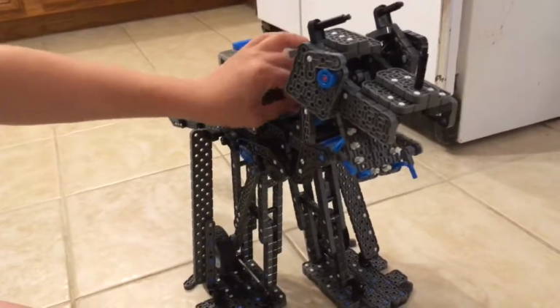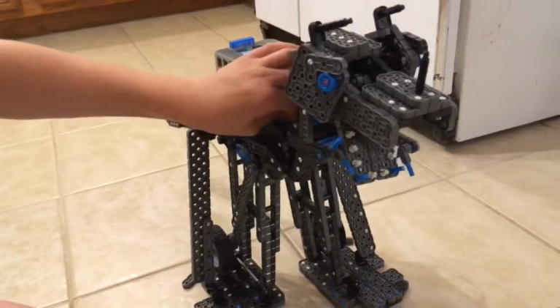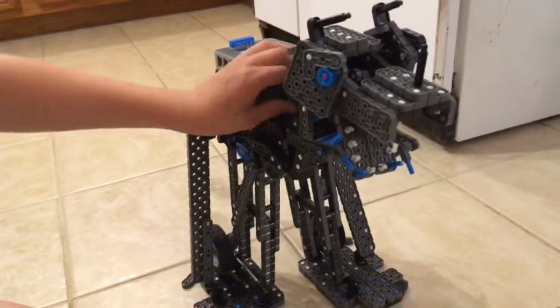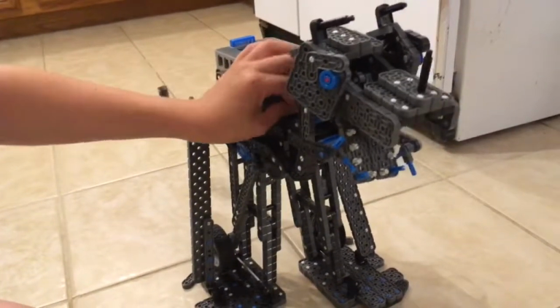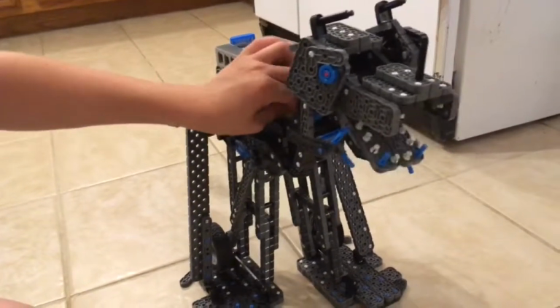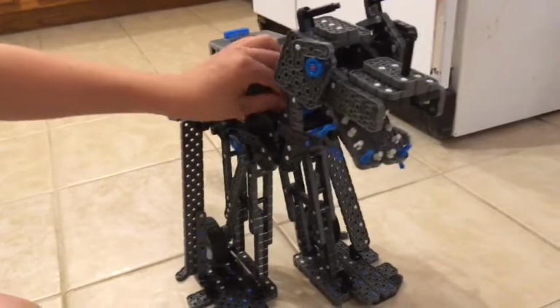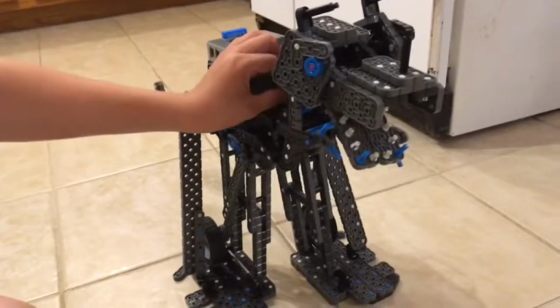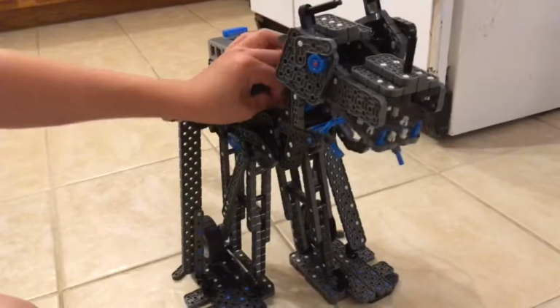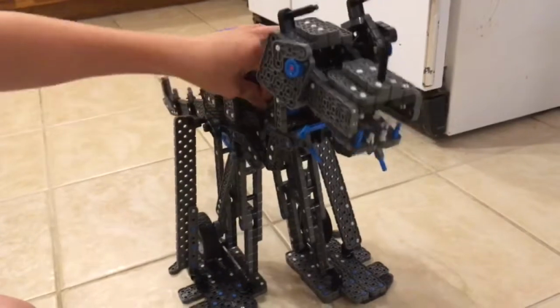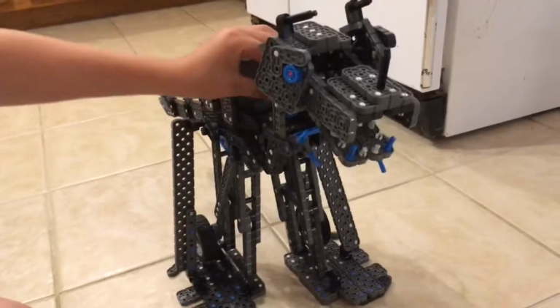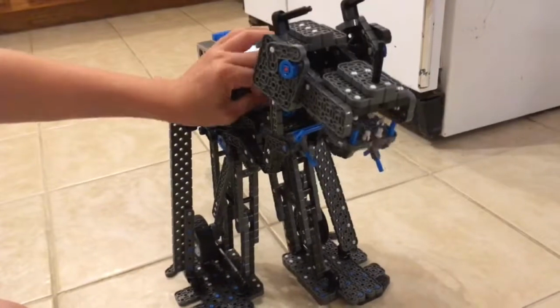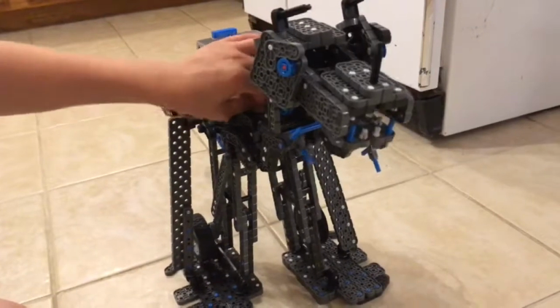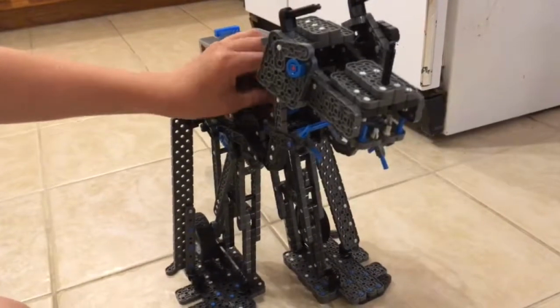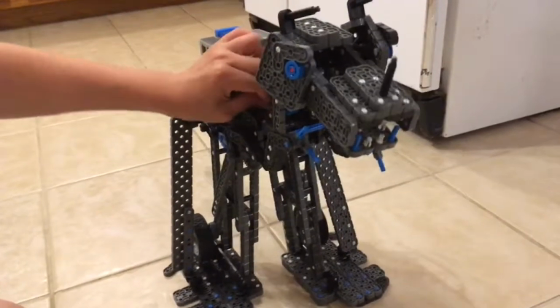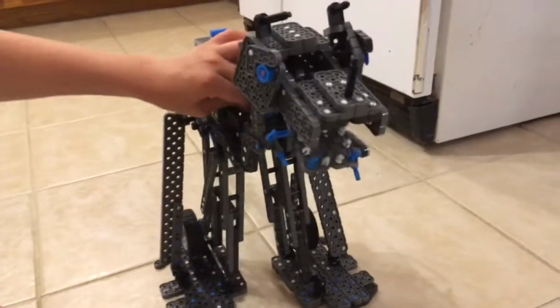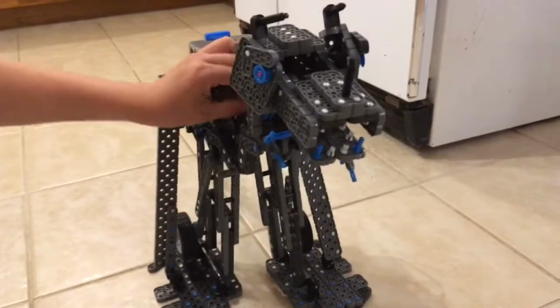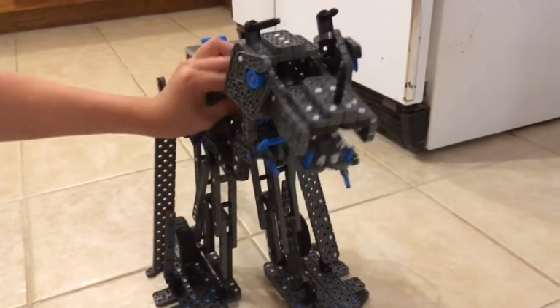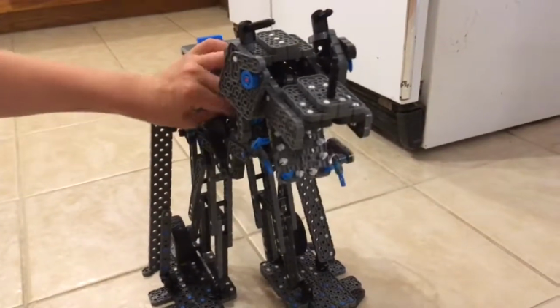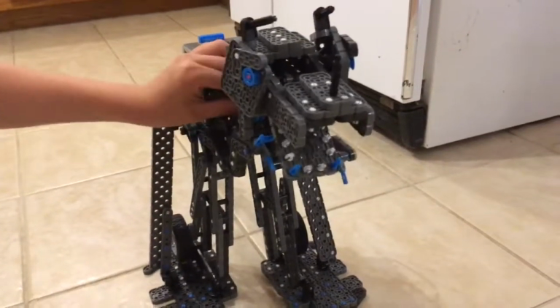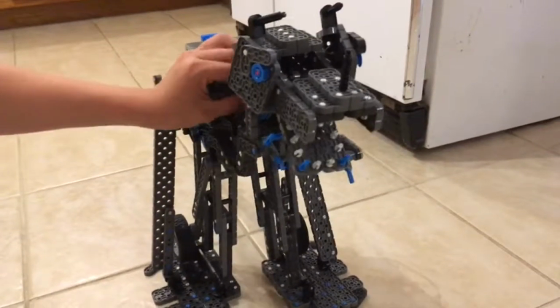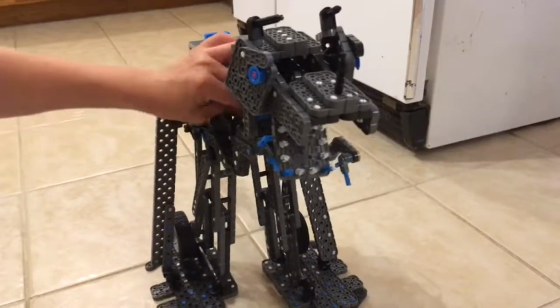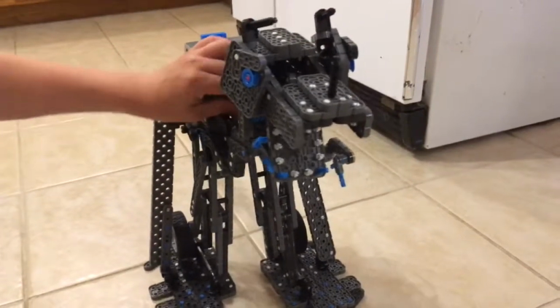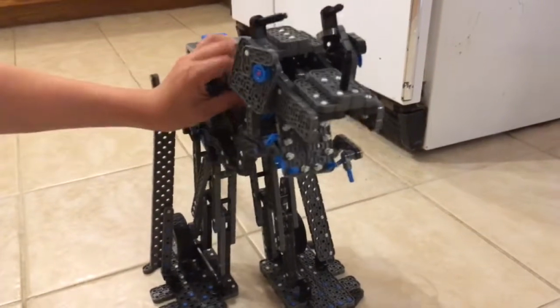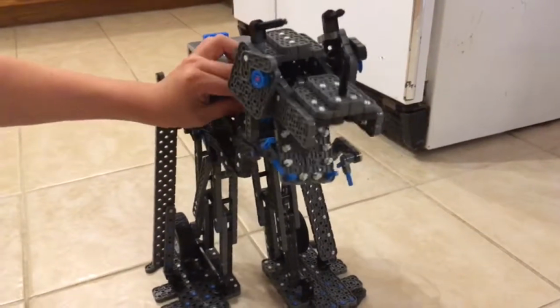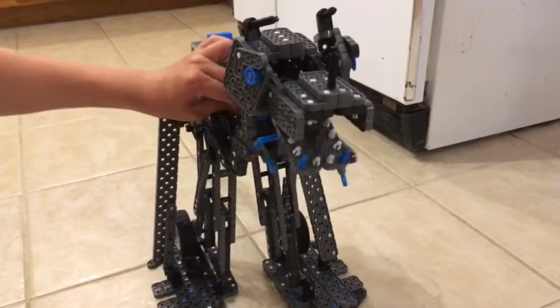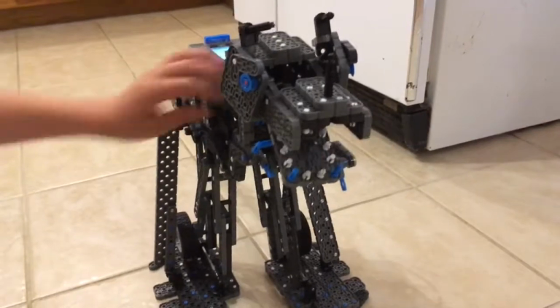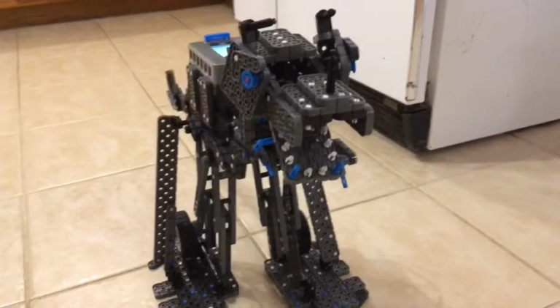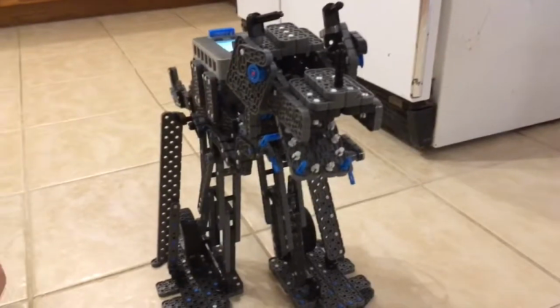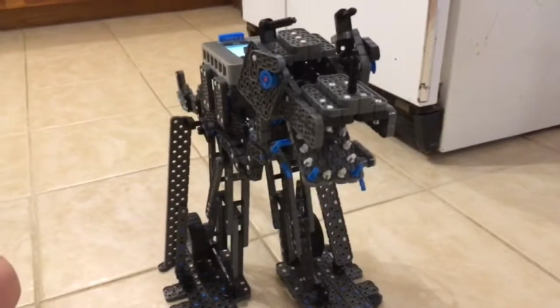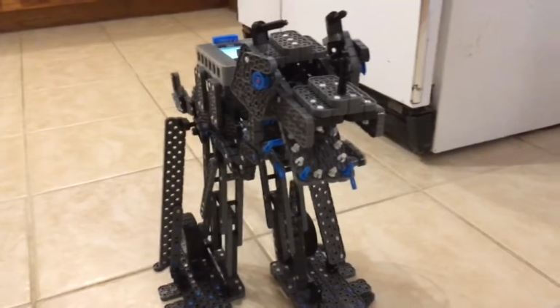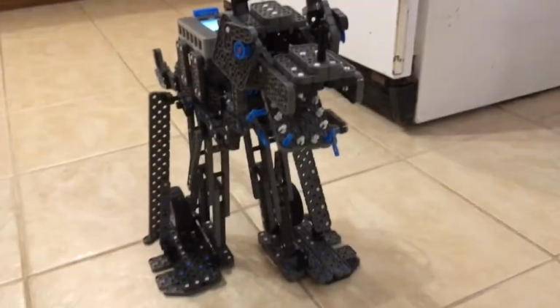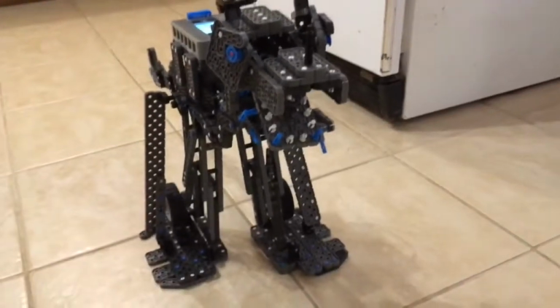The wheel is connected to a sort of piston that controls the jaw. As you can see, it opens and closes — and I'm only pulling it in one direction. It can open and close just by pulling the same direction.